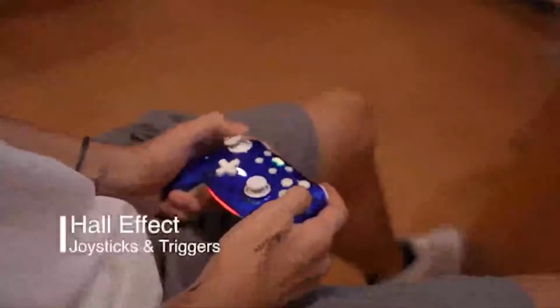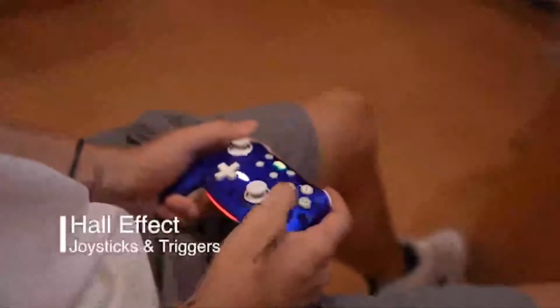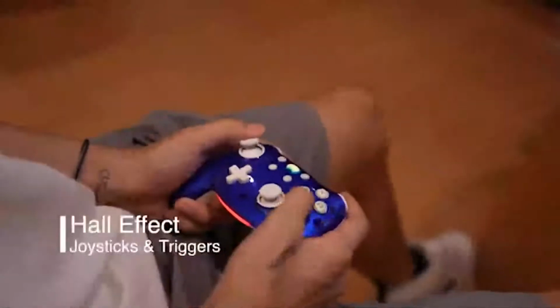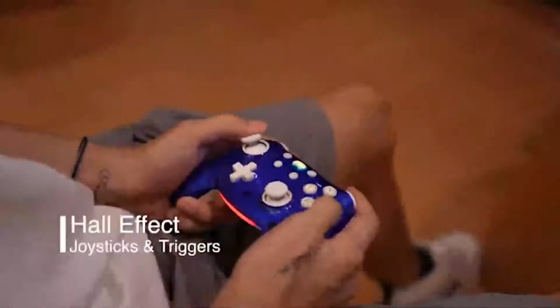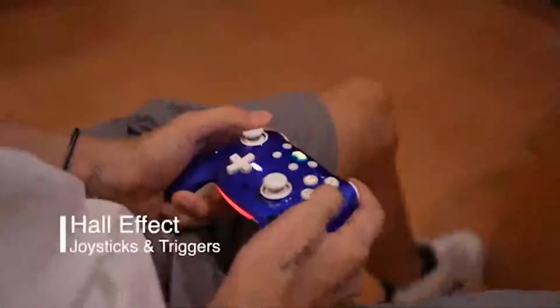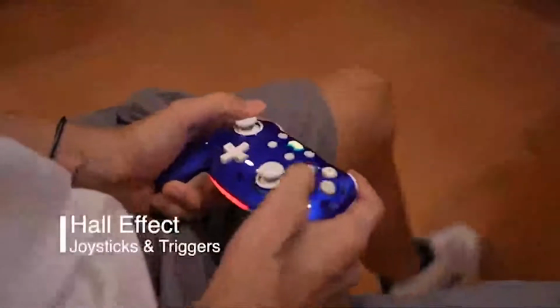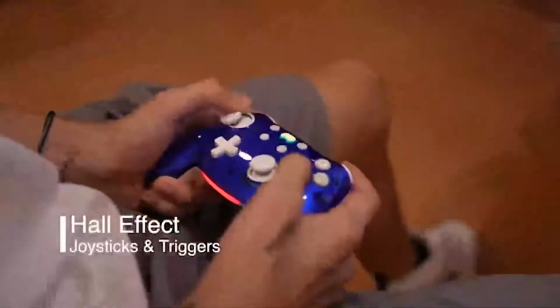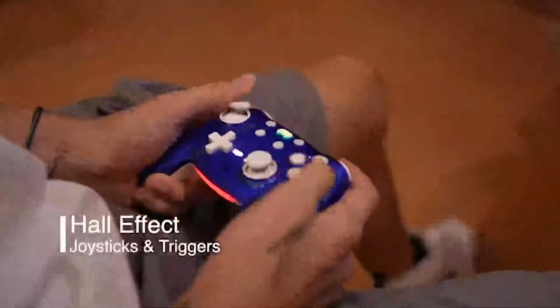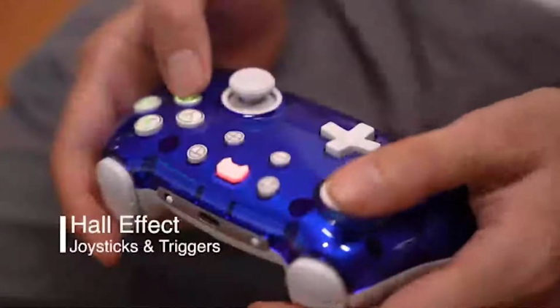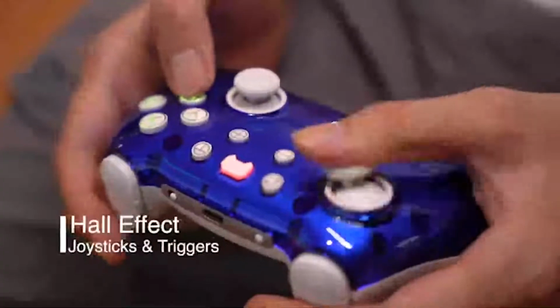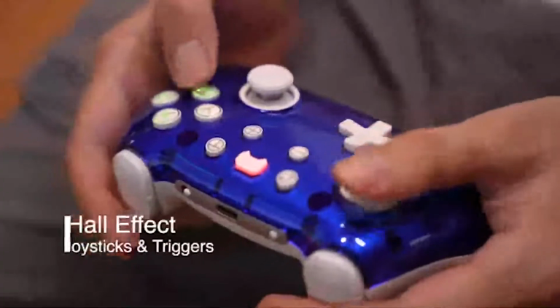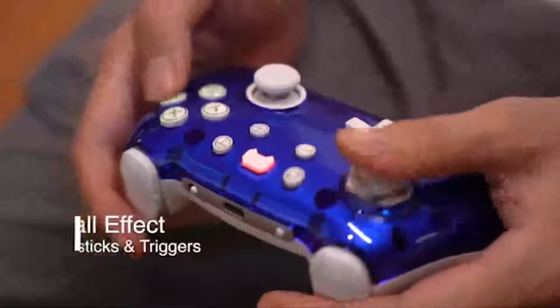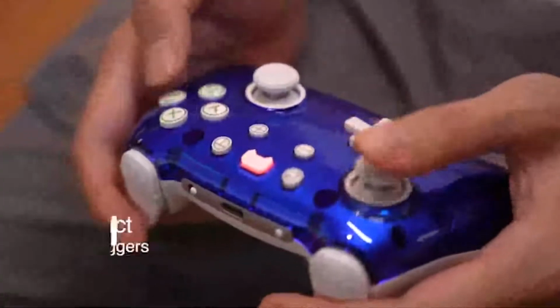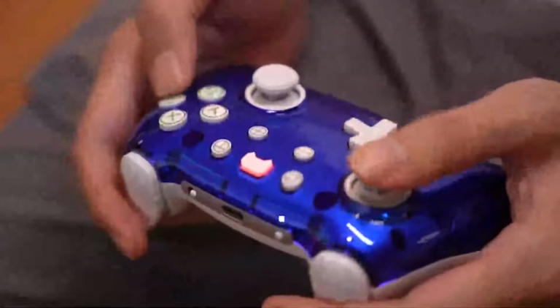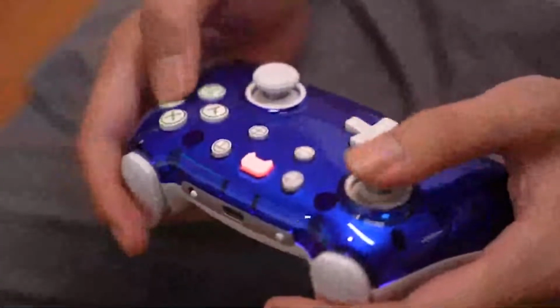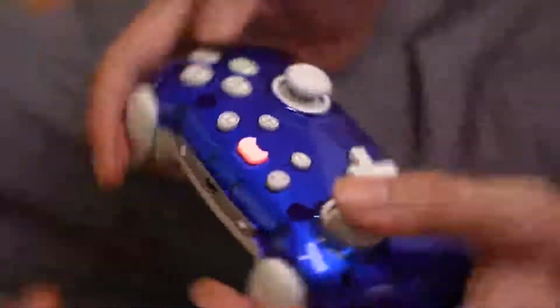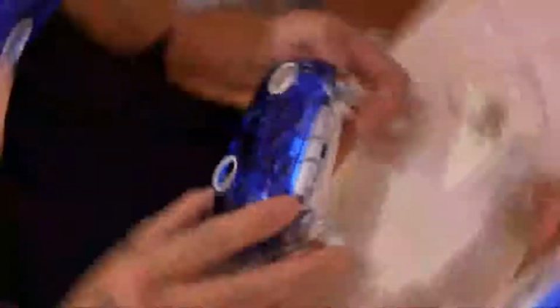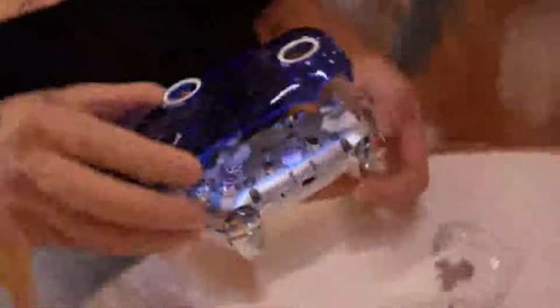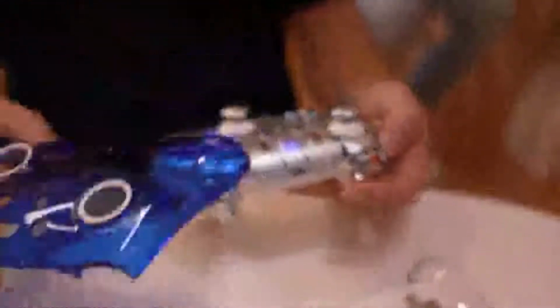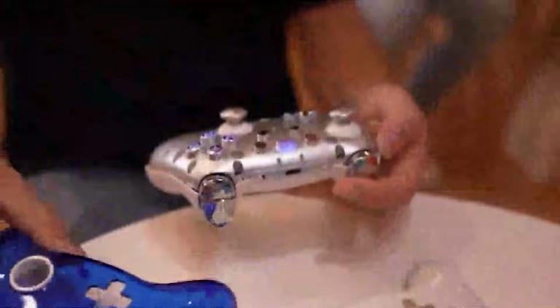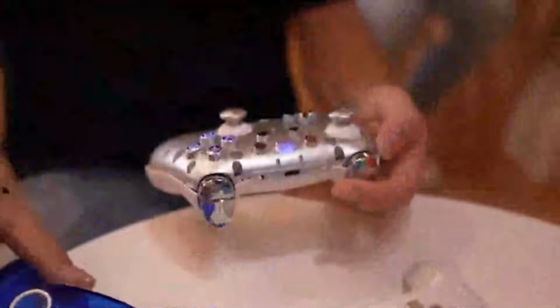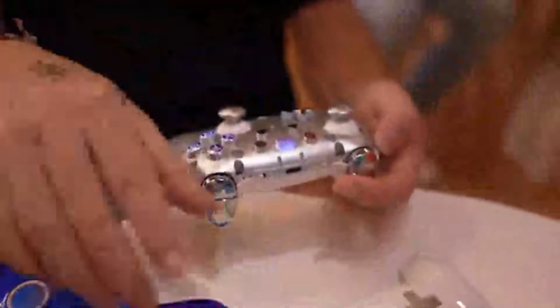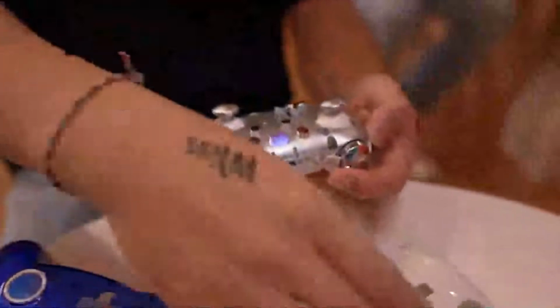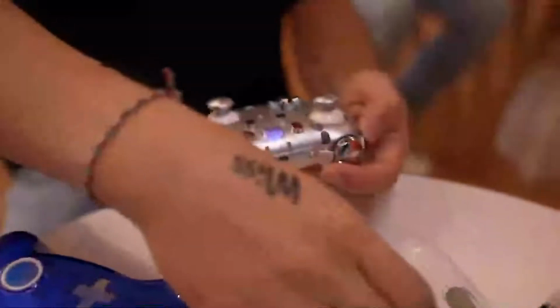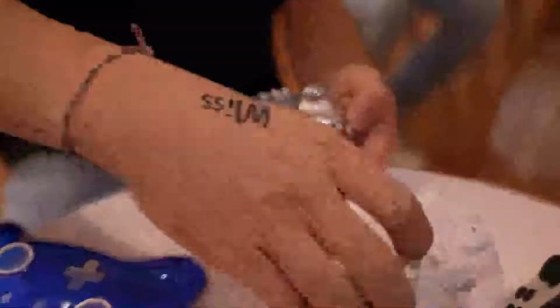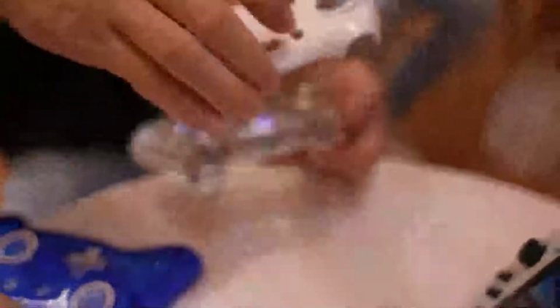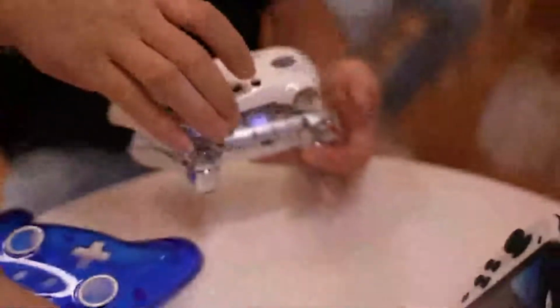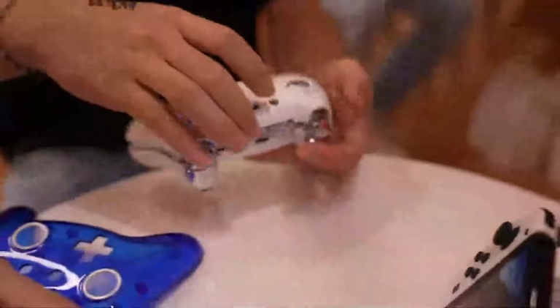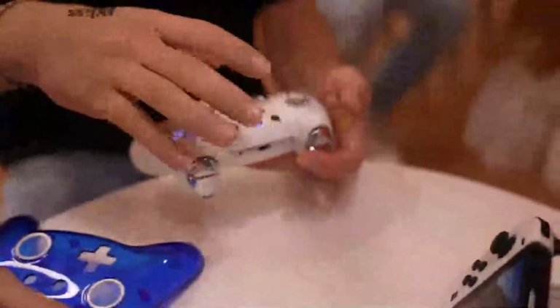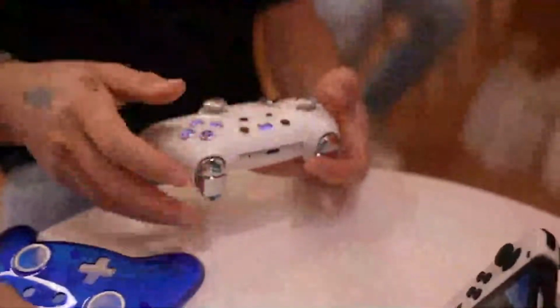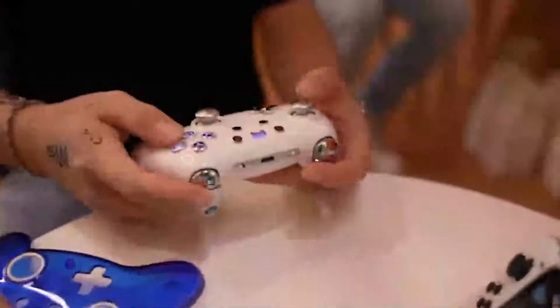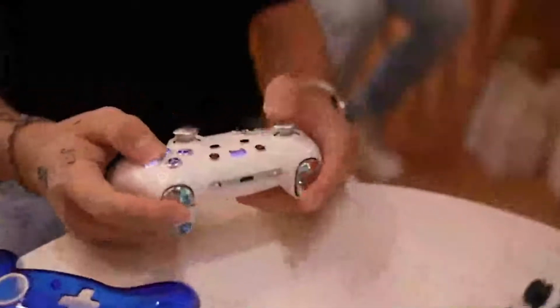The controller also has a vibration function, which adds more realism and feedback to your gaming experience. The vibration intensity can be changed in the settings as well.